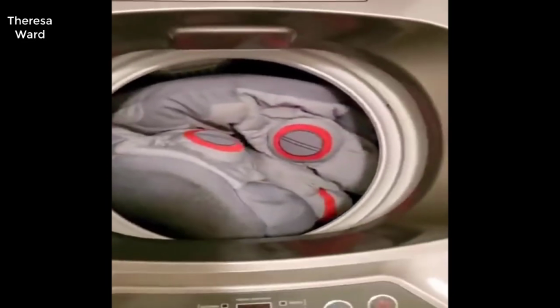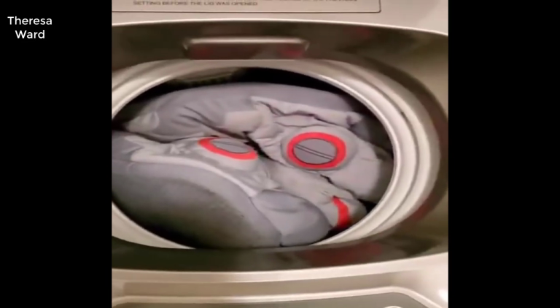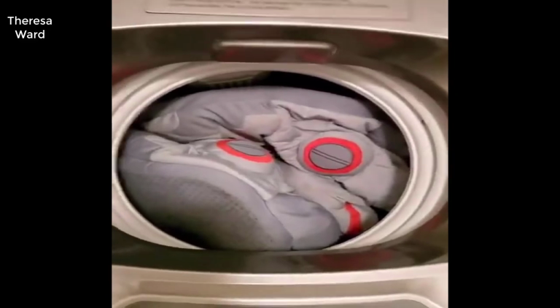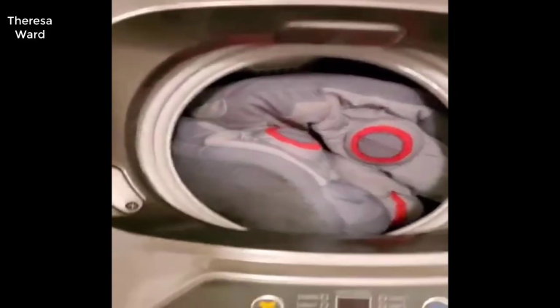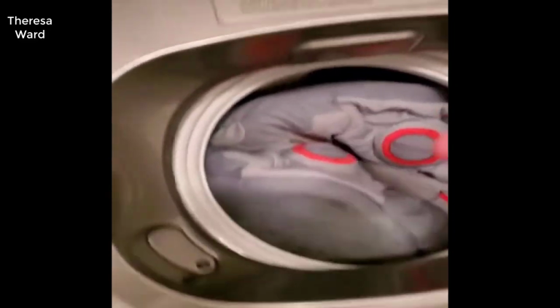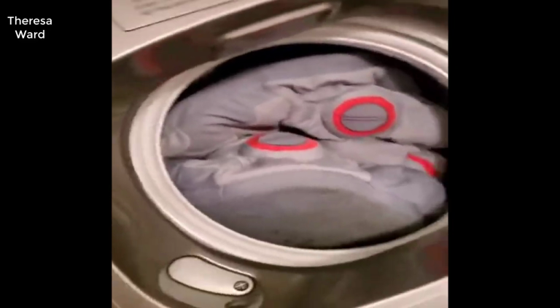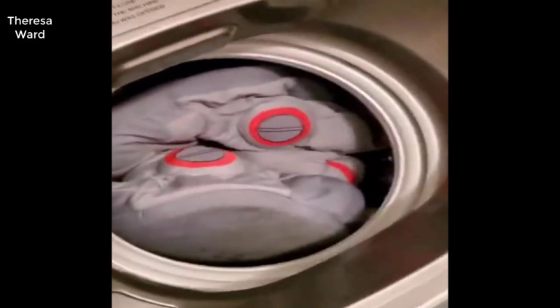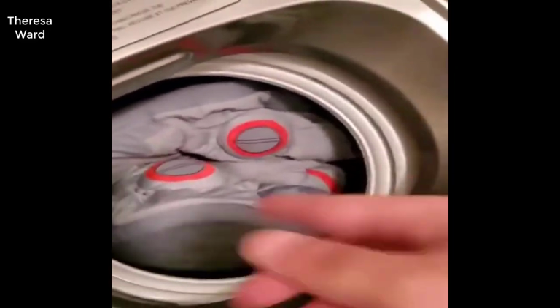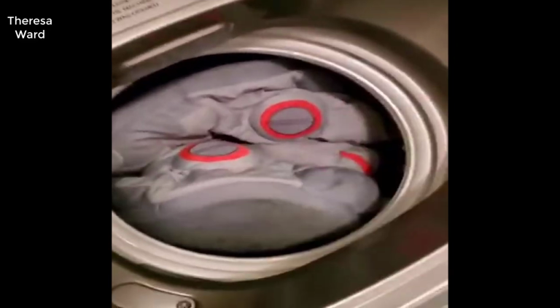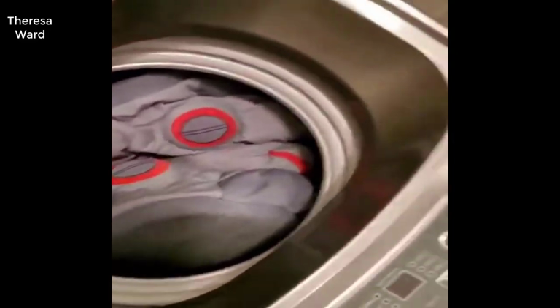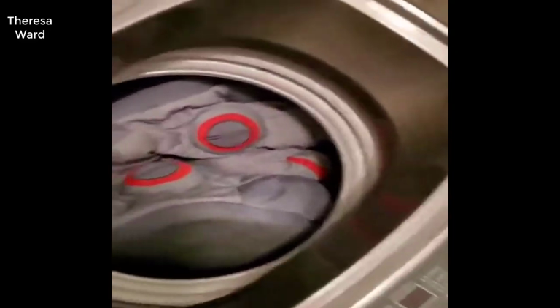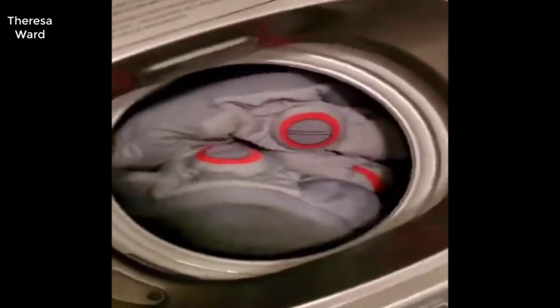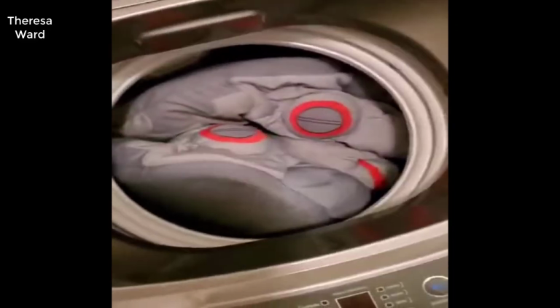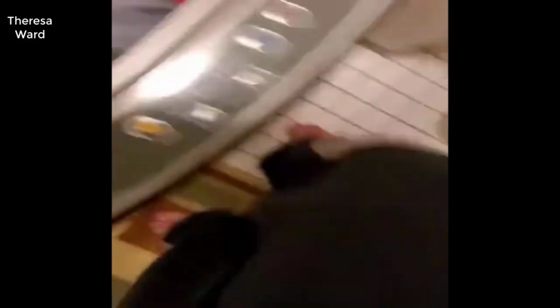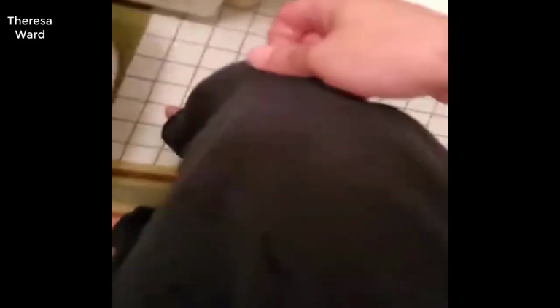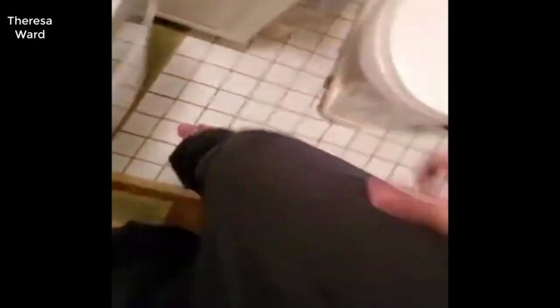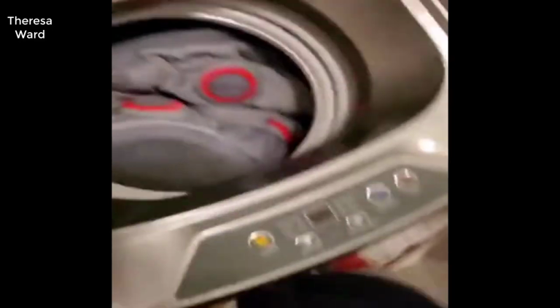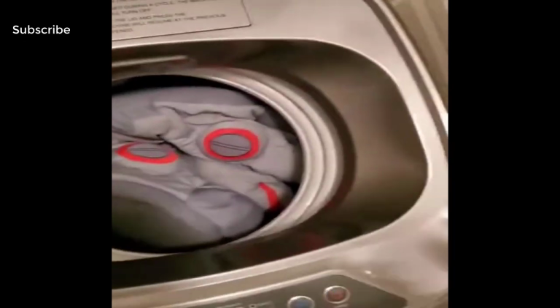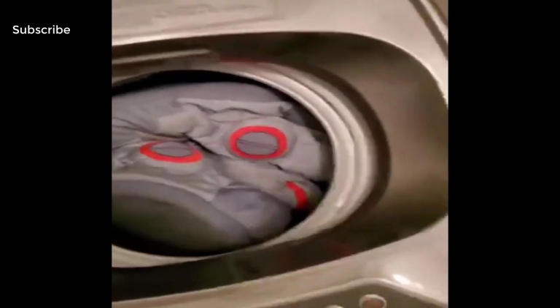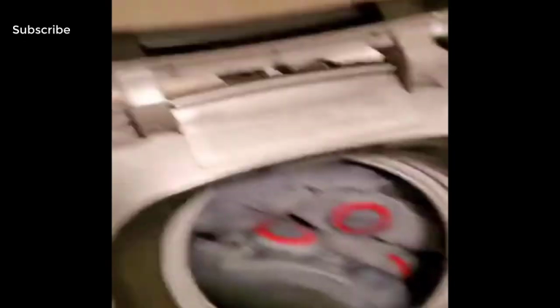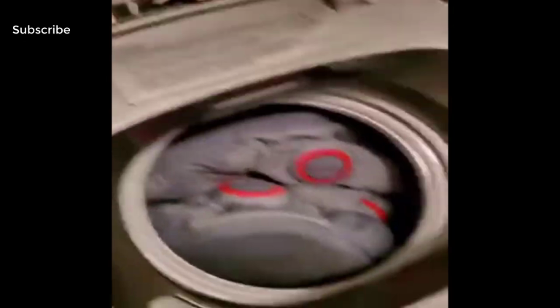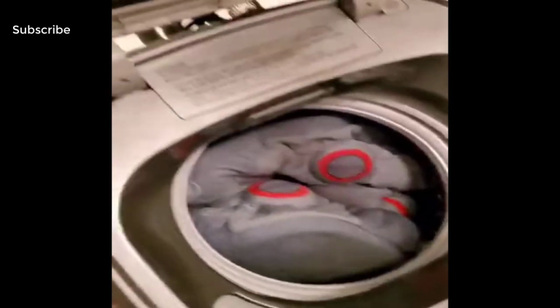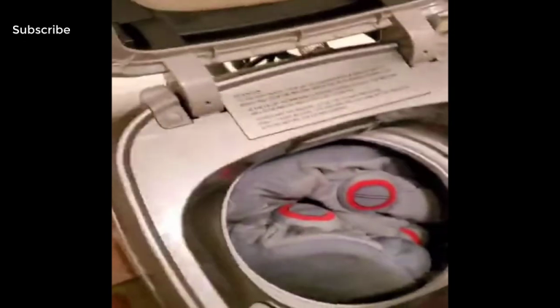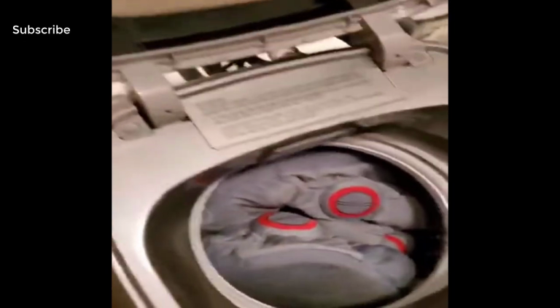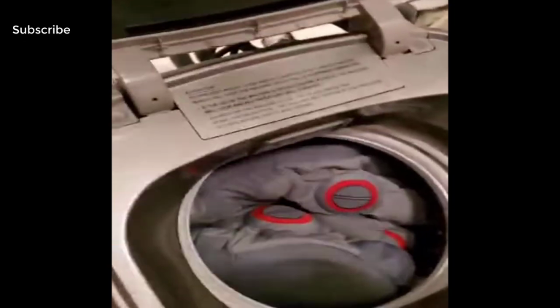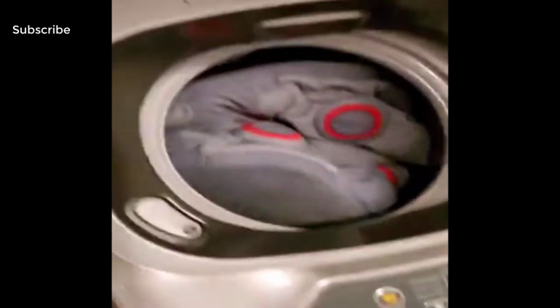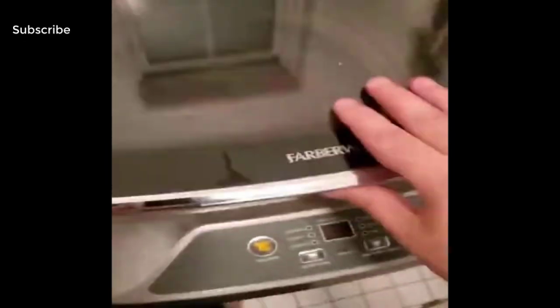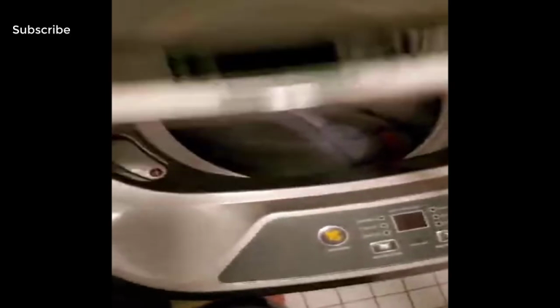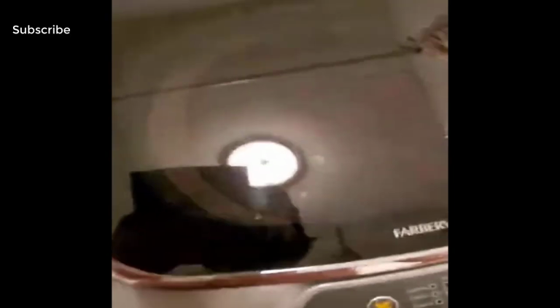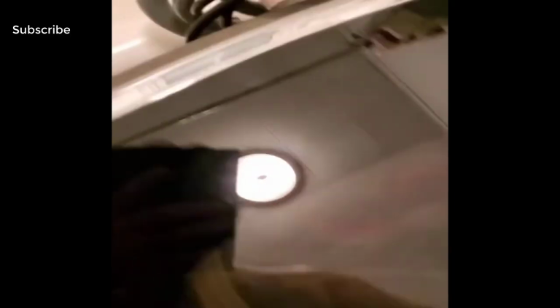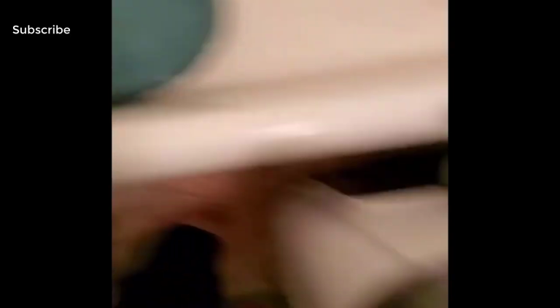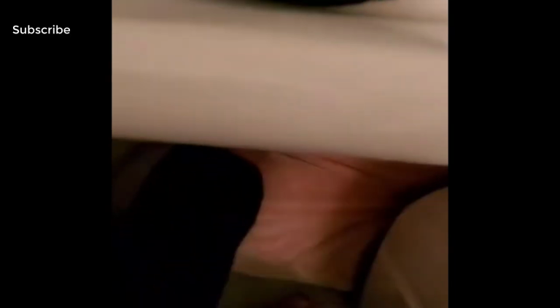I put them in there with some boxers and sweatpants. I was thinking about adding one more item but decided not to push it. I'll close the lid for now.